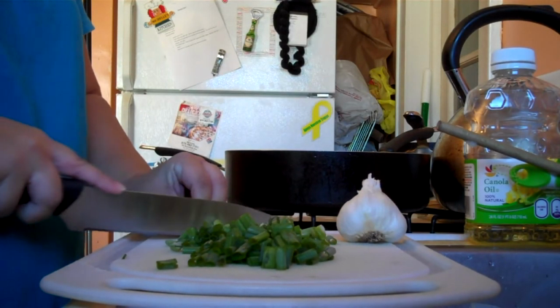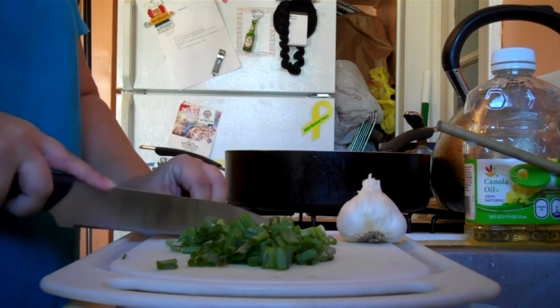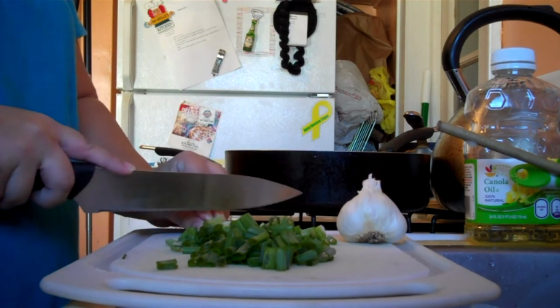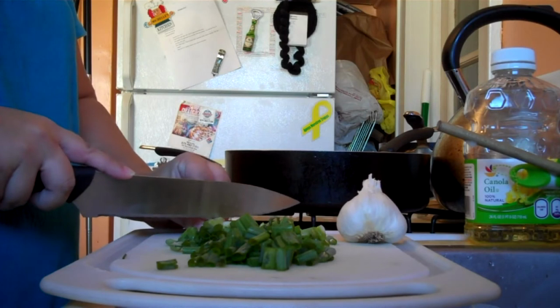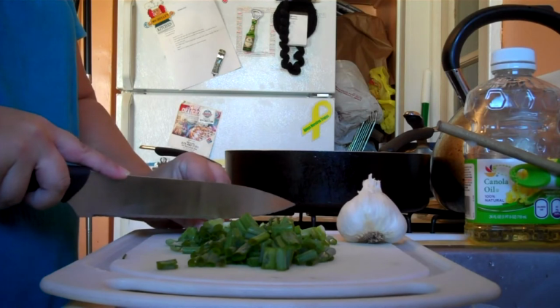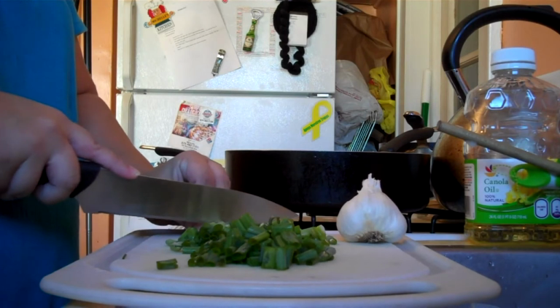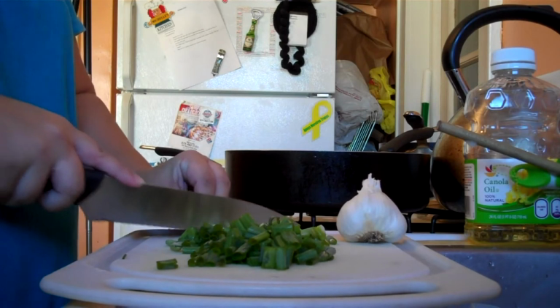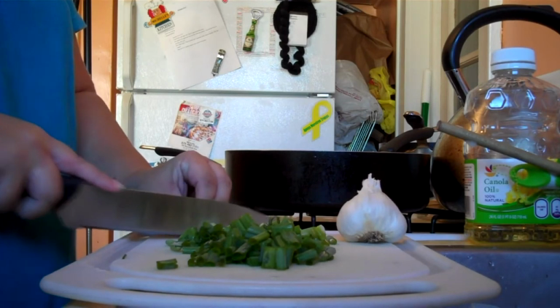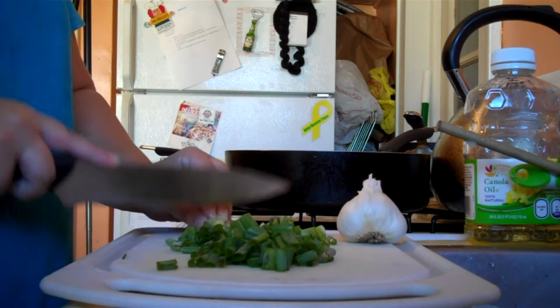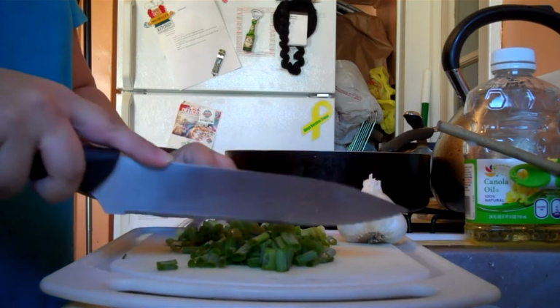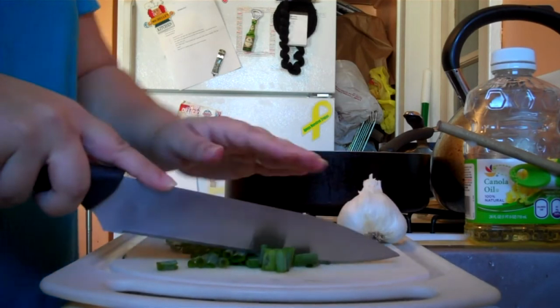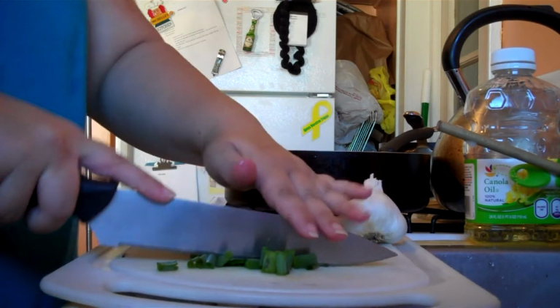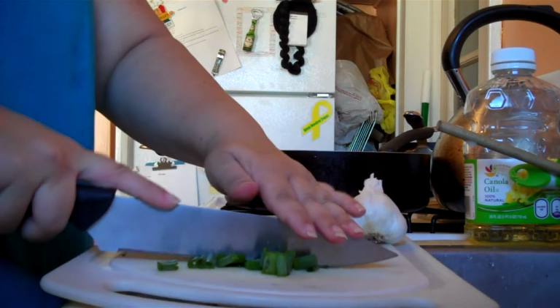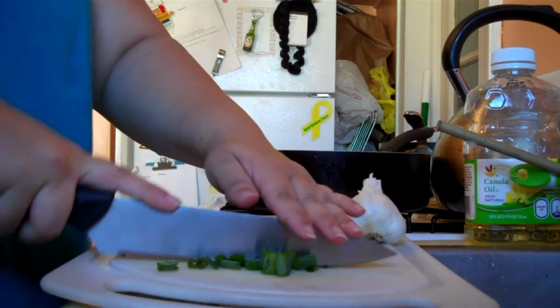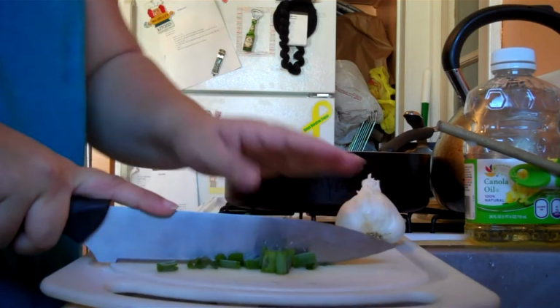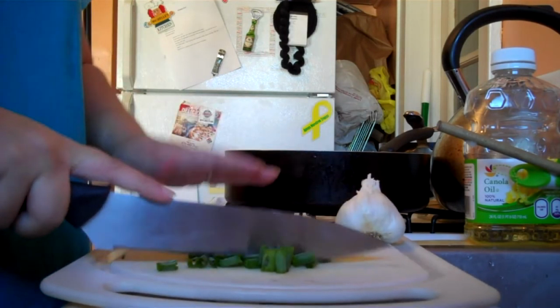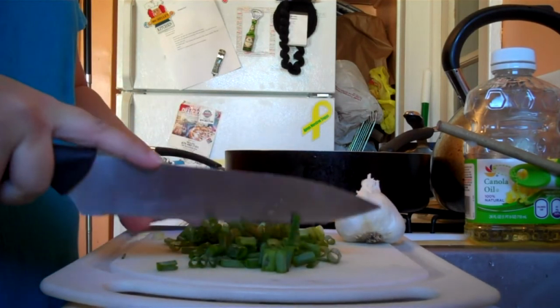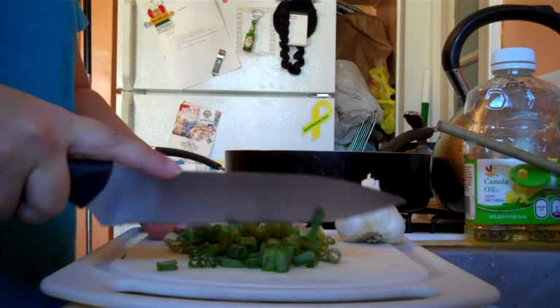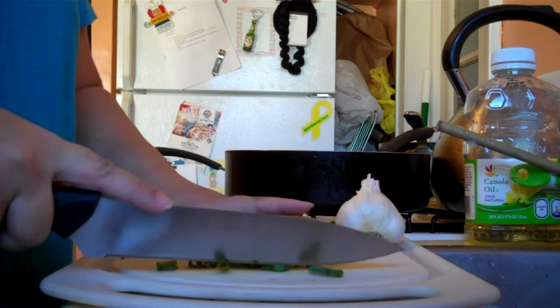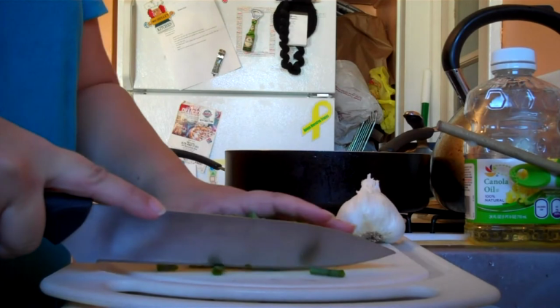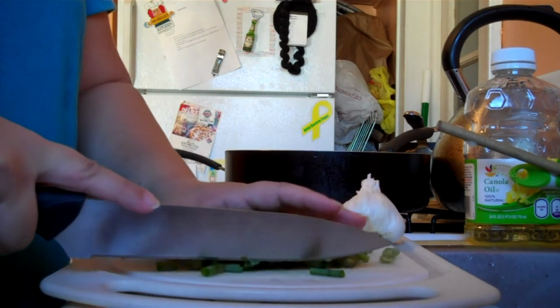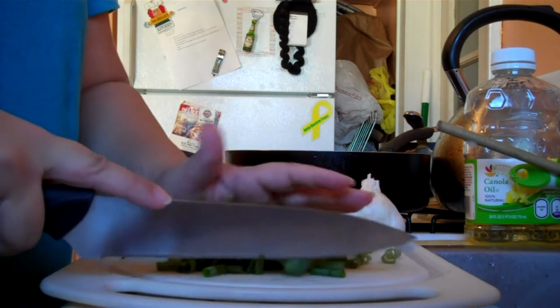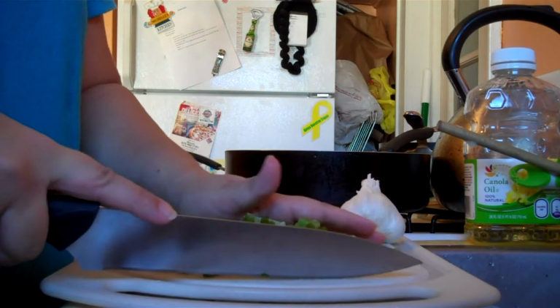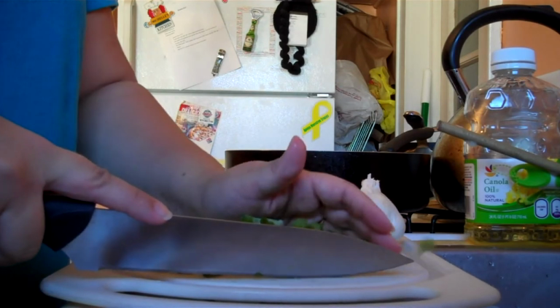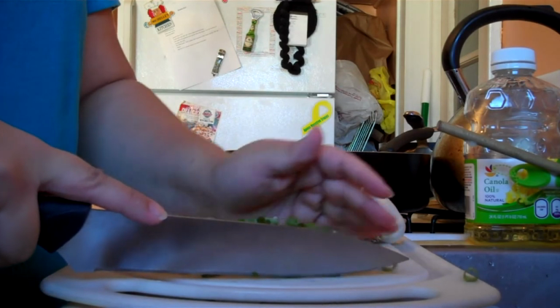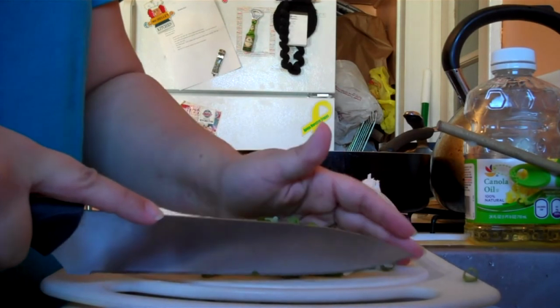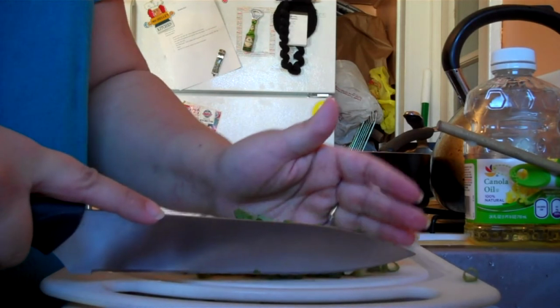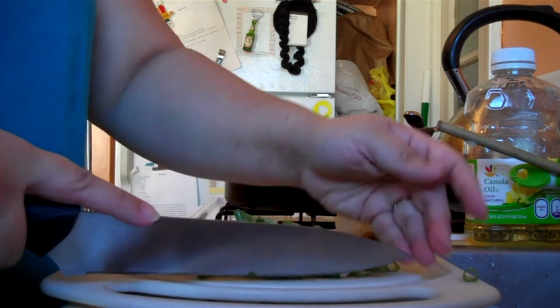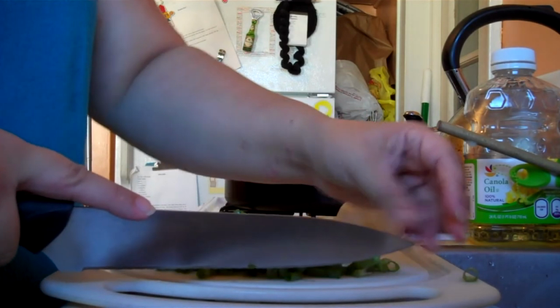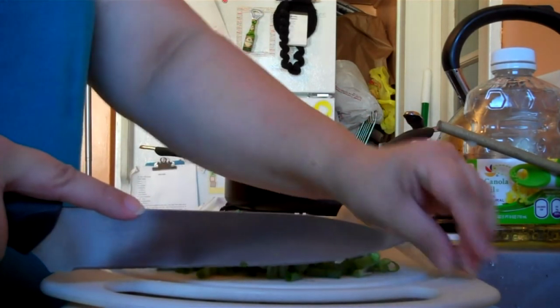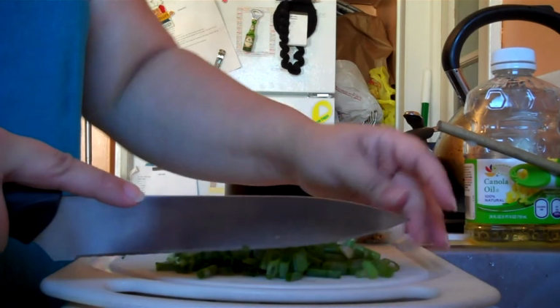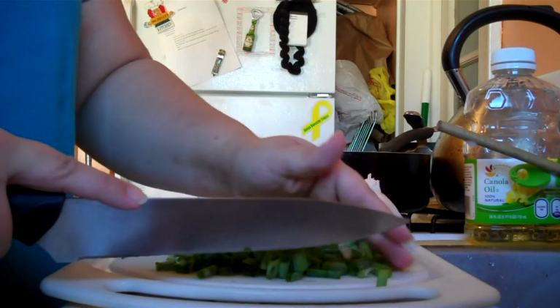I'm going to cut the whole thing up — just give it a little cut. If you want to chop it finer than that, it's totally your call.